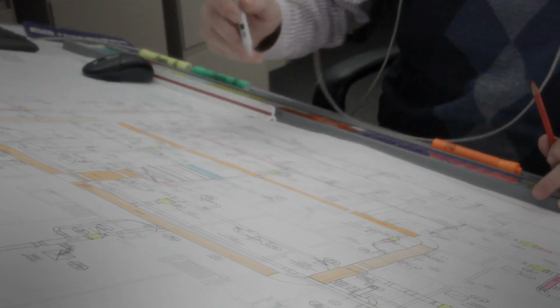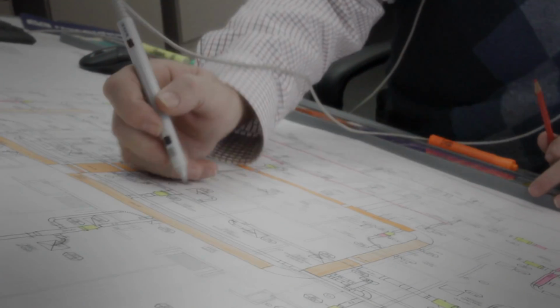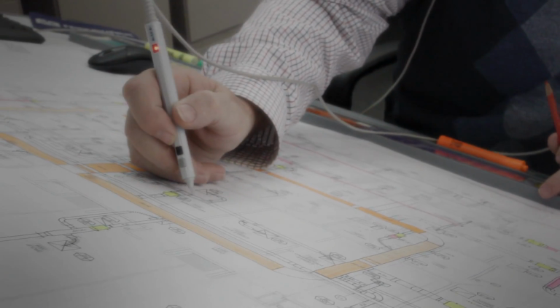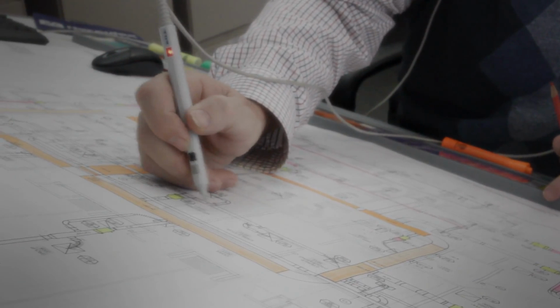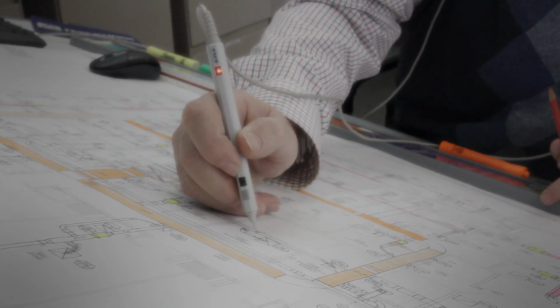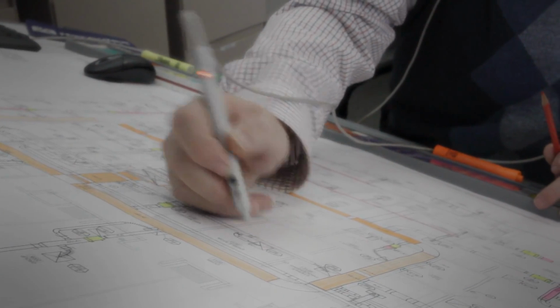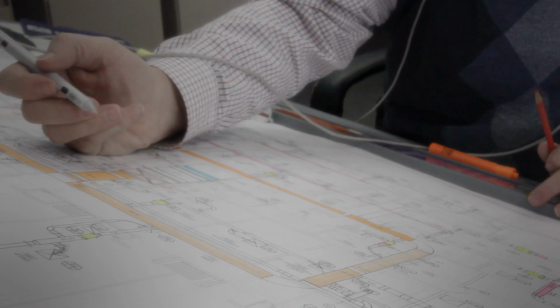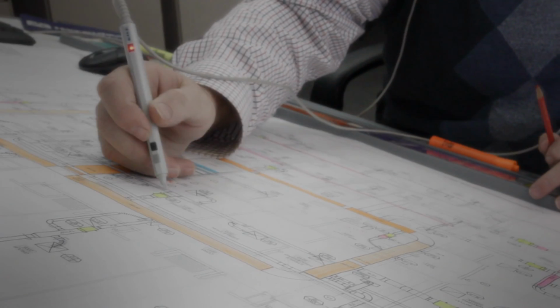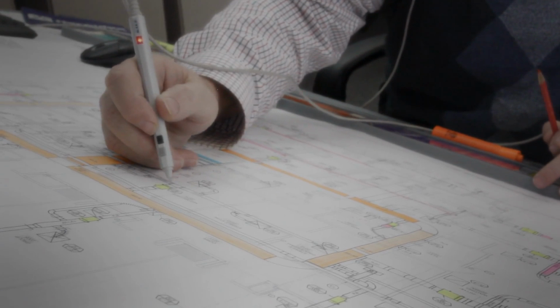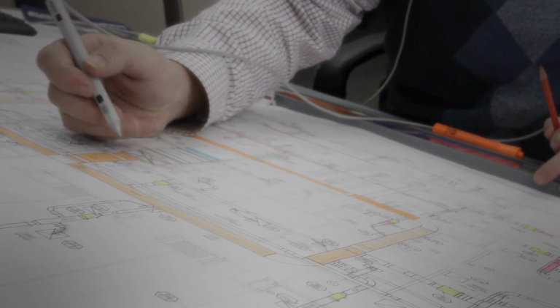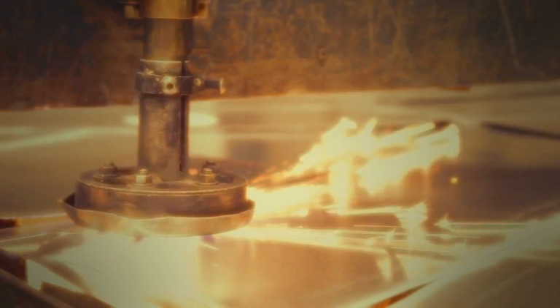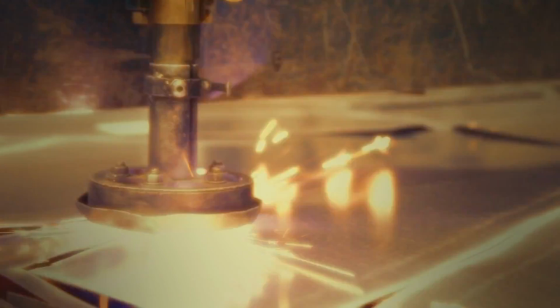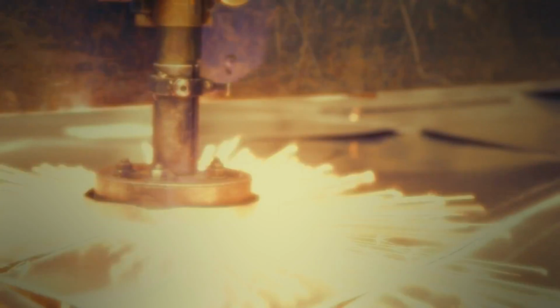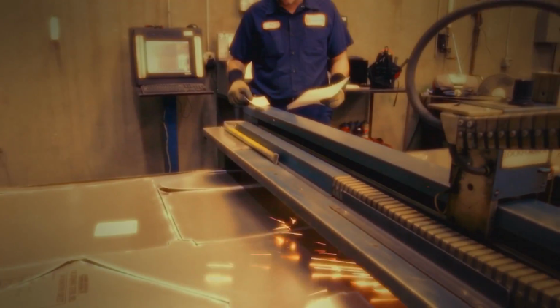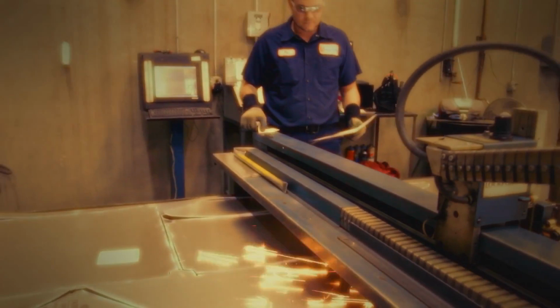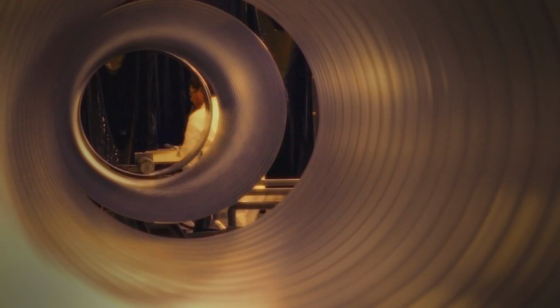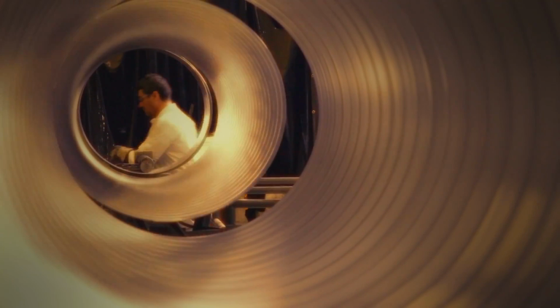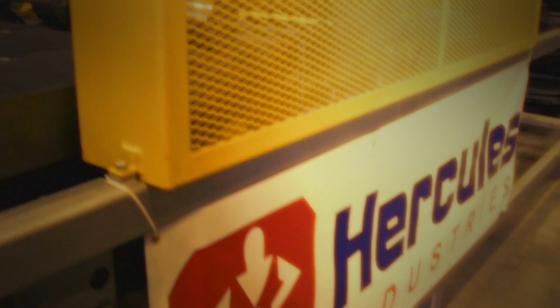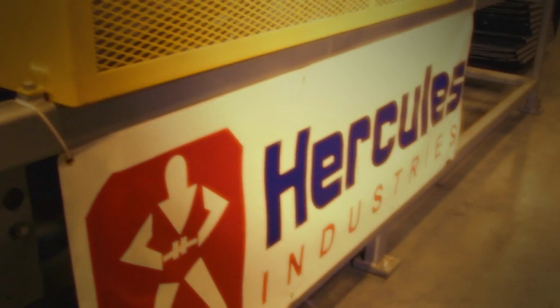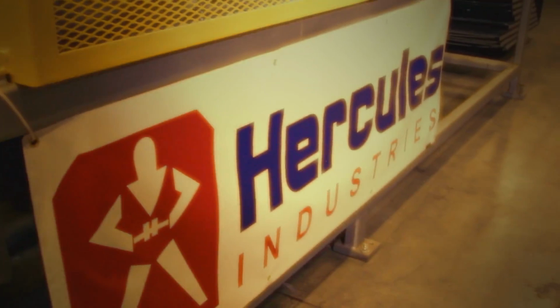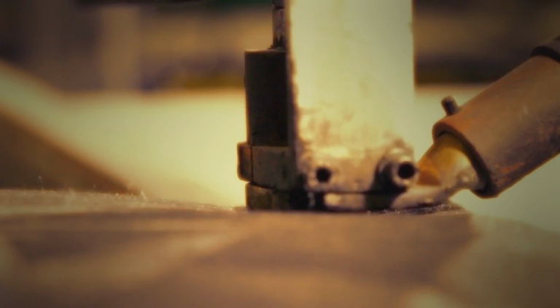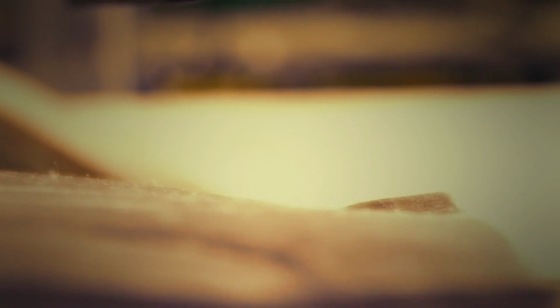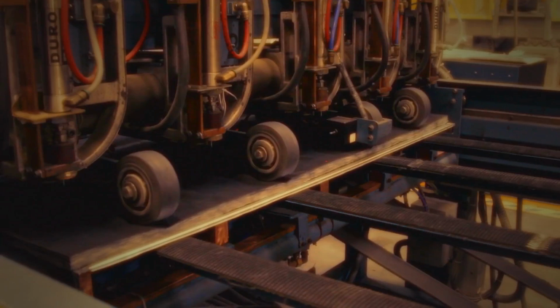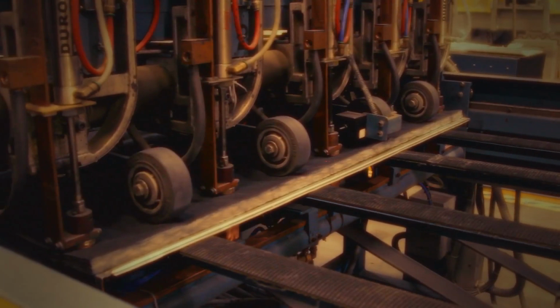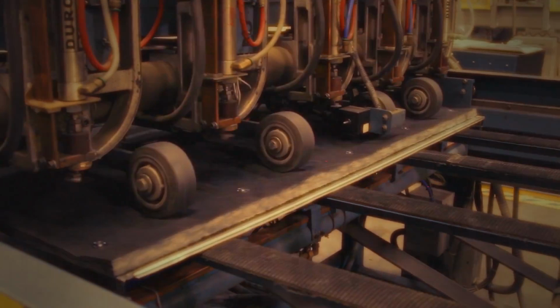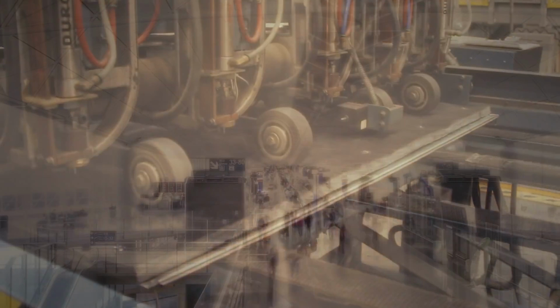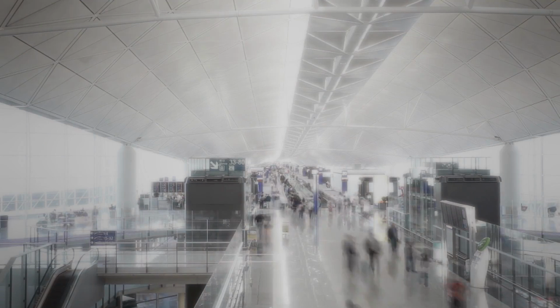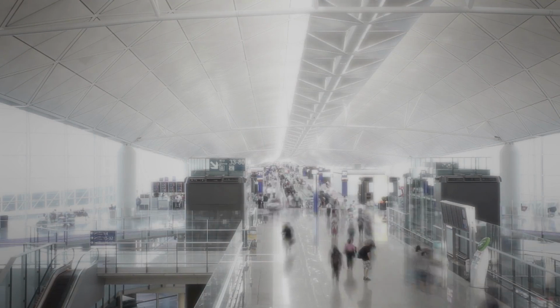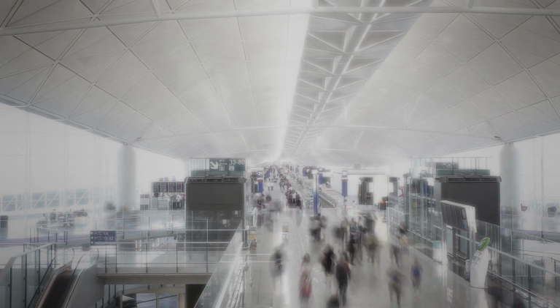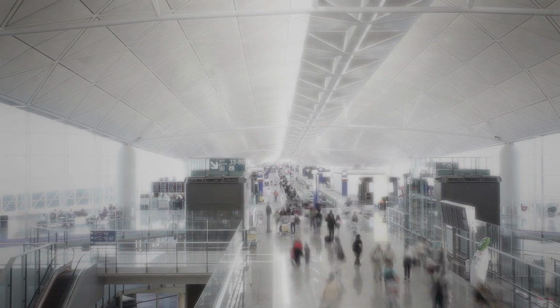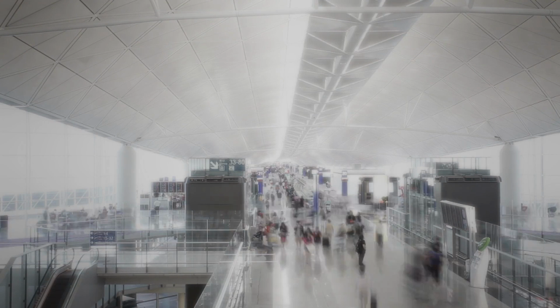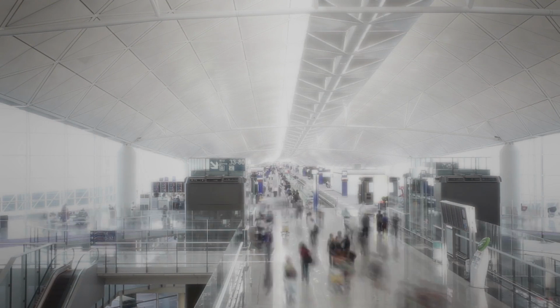Maybe that's why JM is one of the most specified brands in the U.S. today. Our focus on details and performance helps fabricators and contractors be more productive on the job and helps occupants be more comfortable in their buildings.